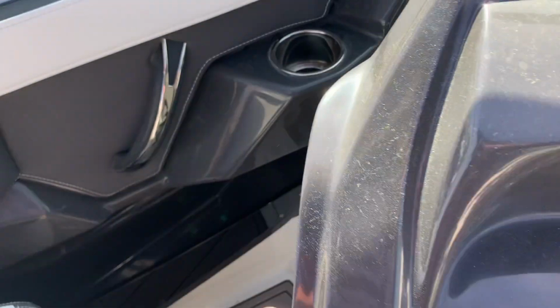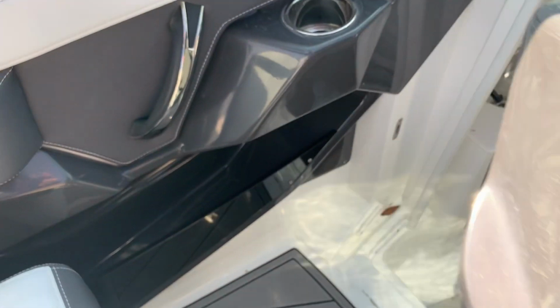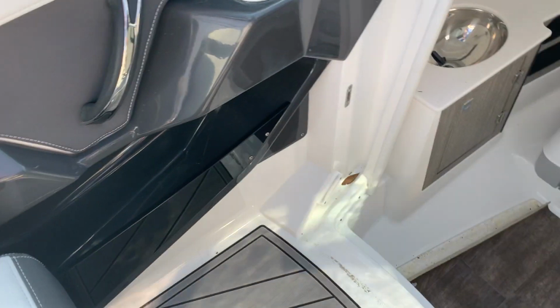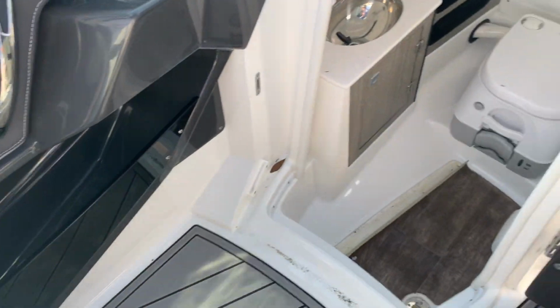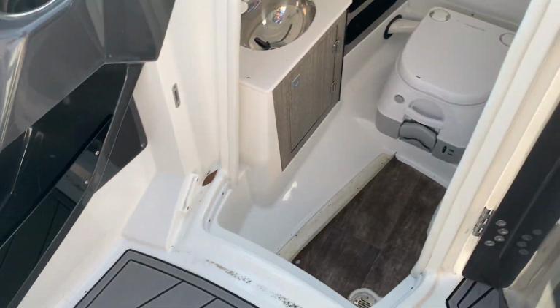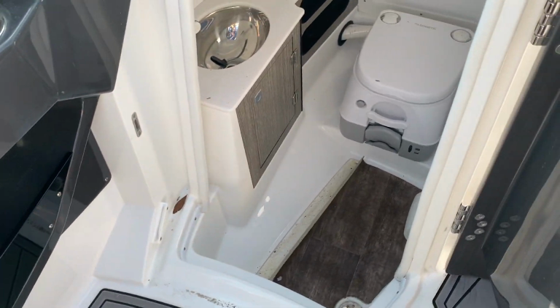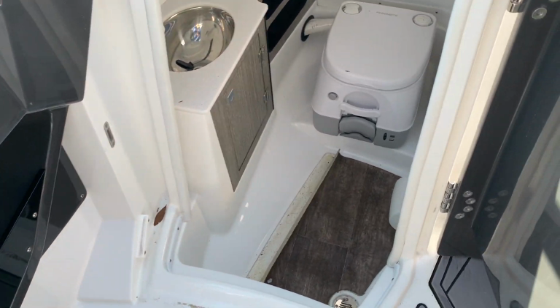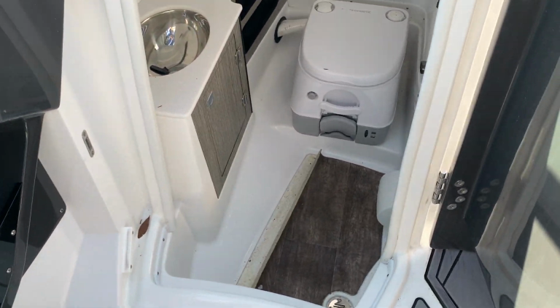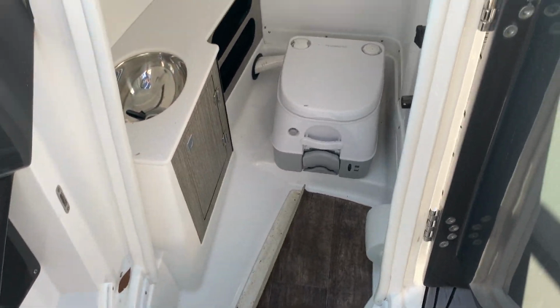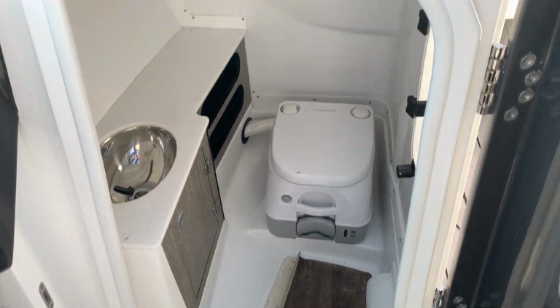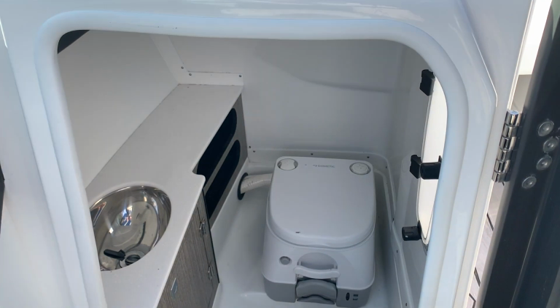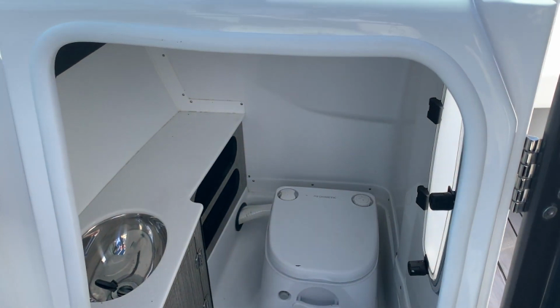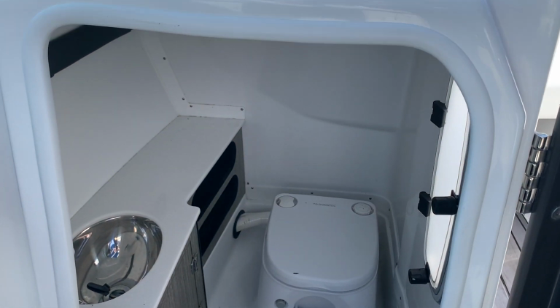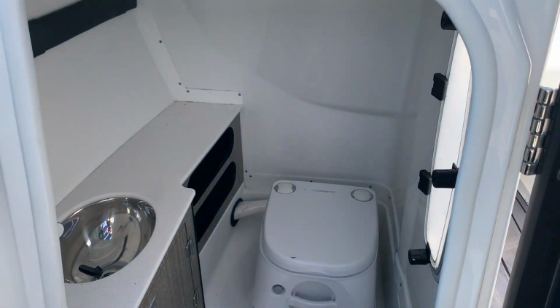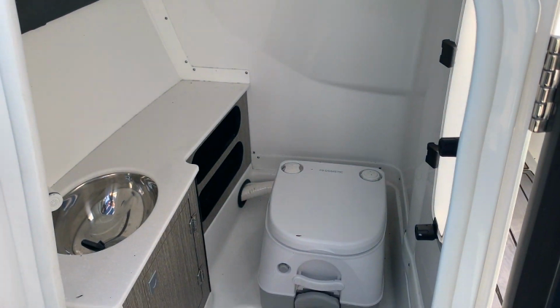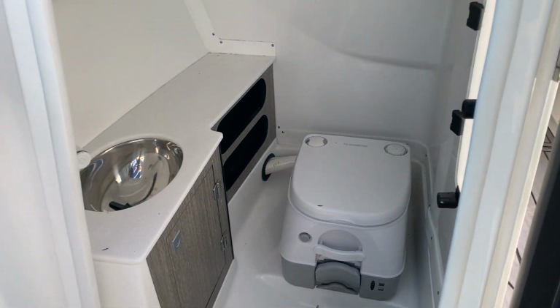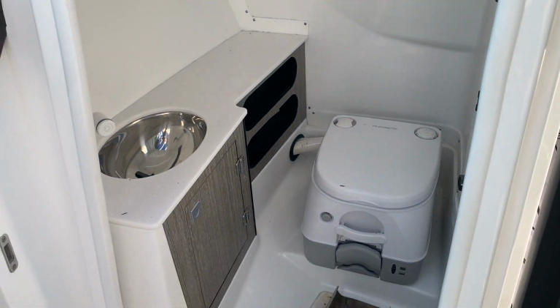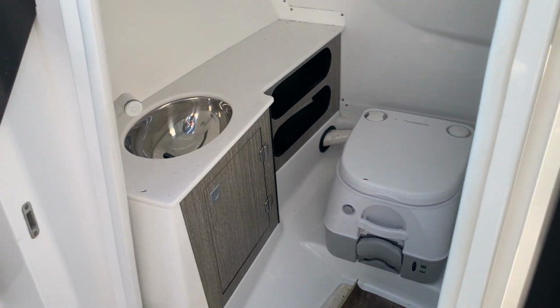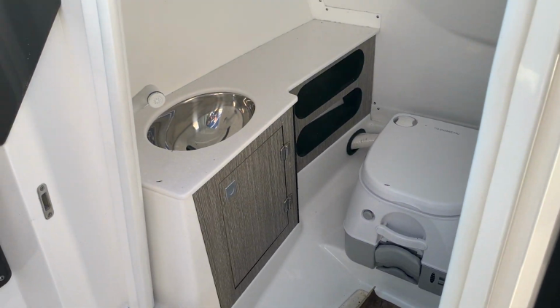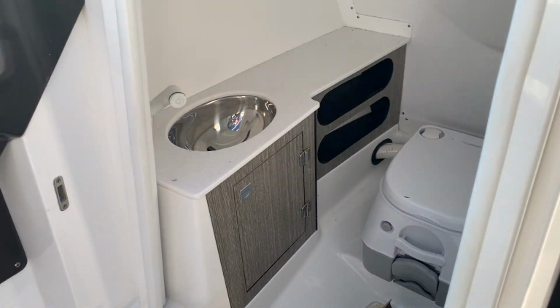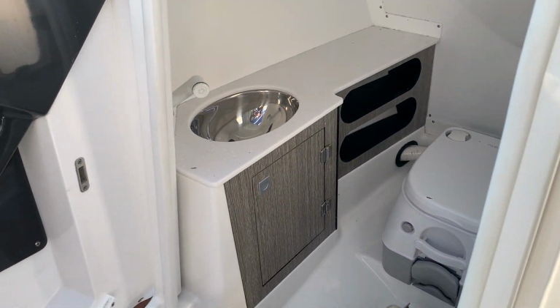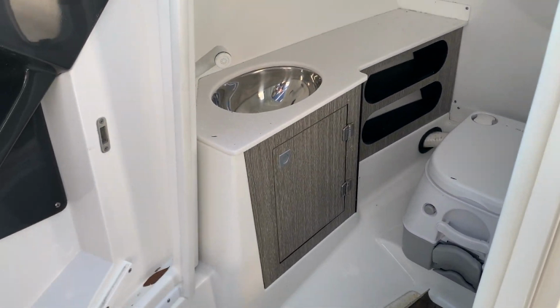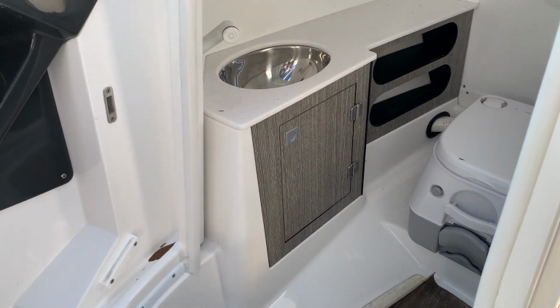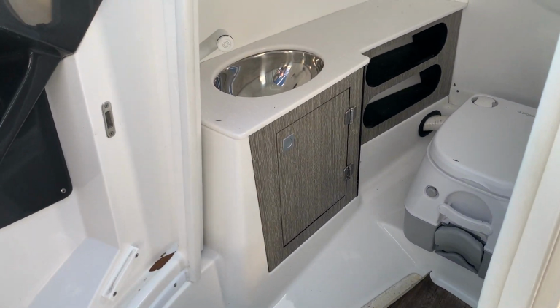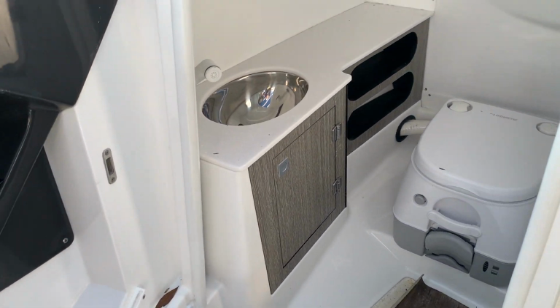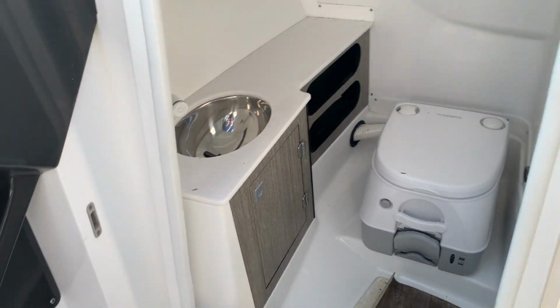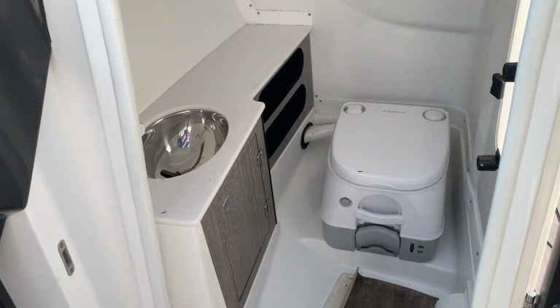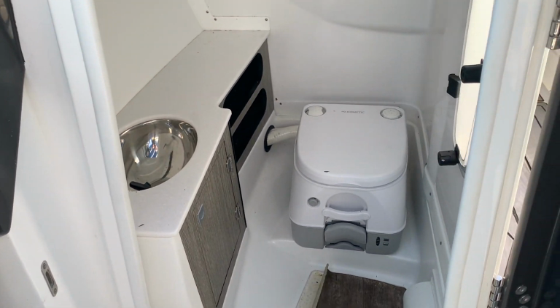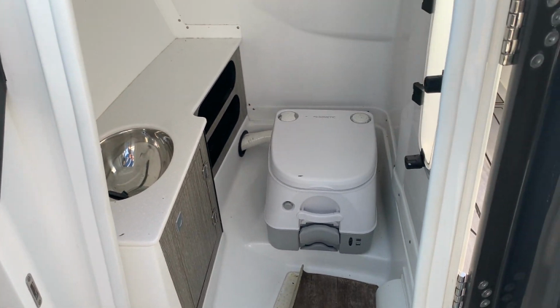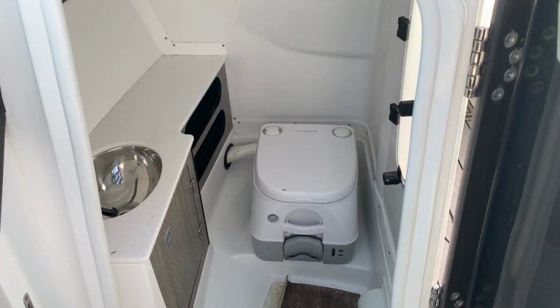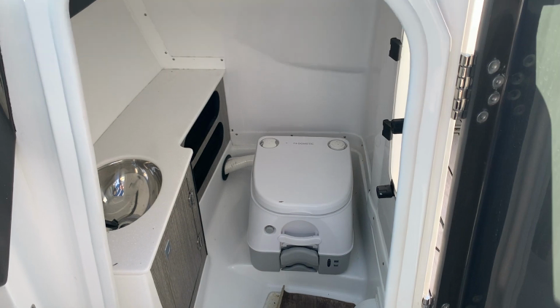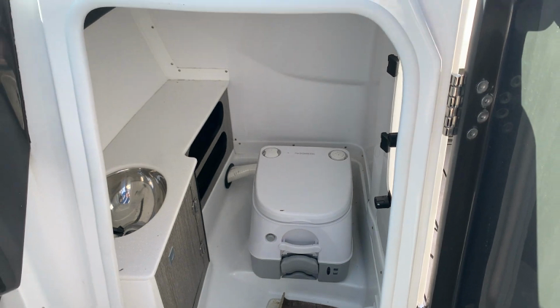Good shot of the huge head area. Plenty of space in there for changing or whatnot.